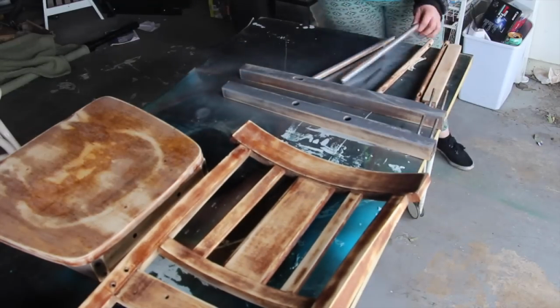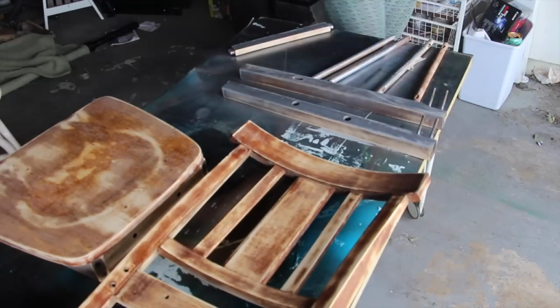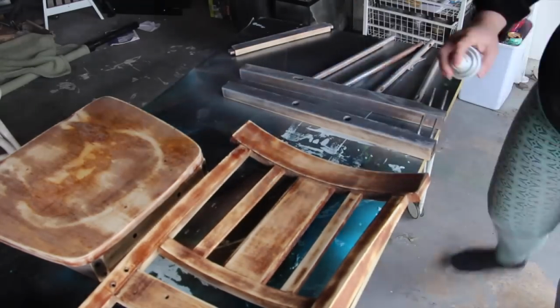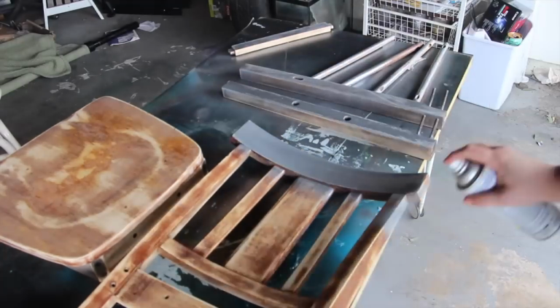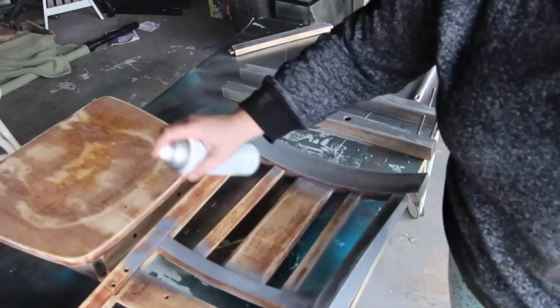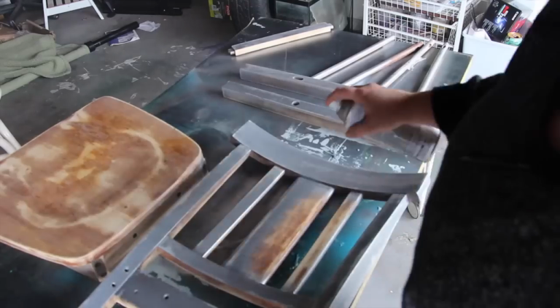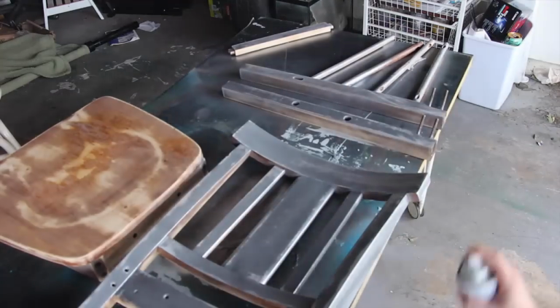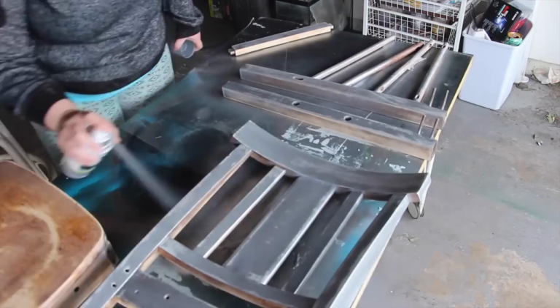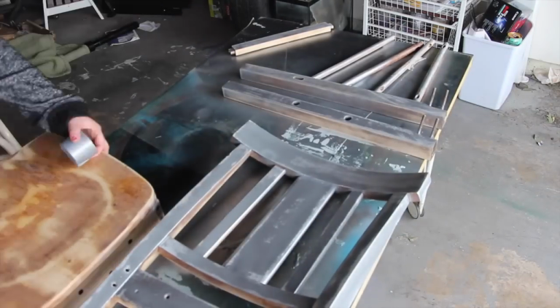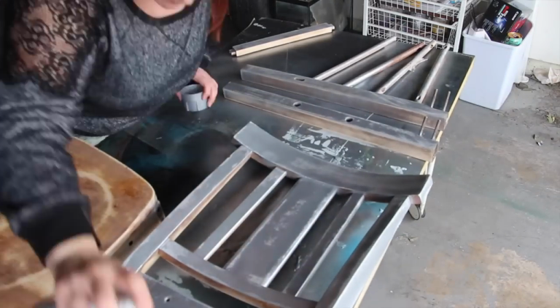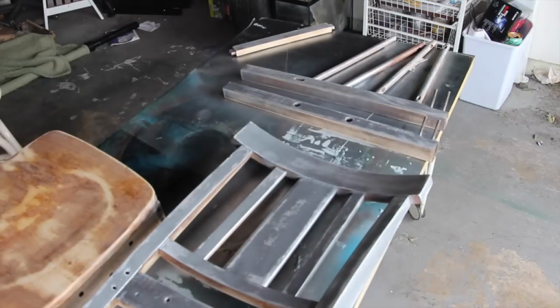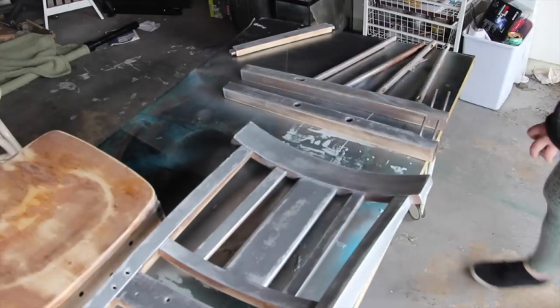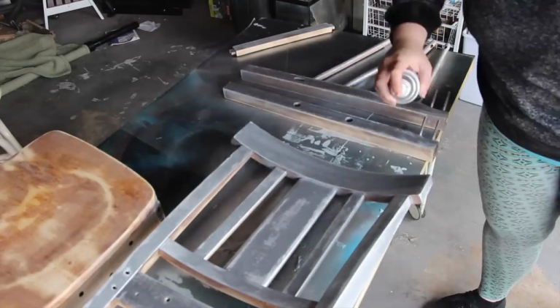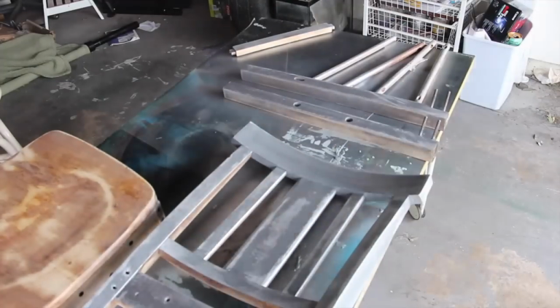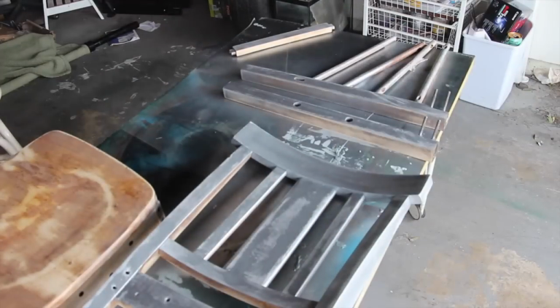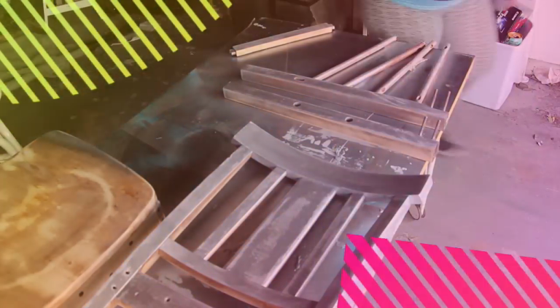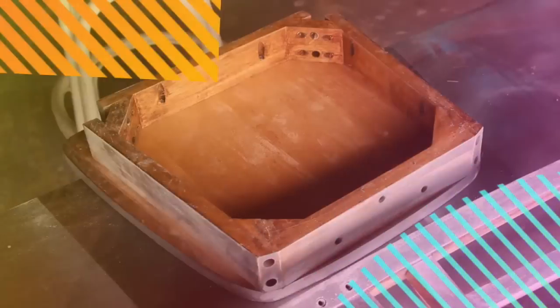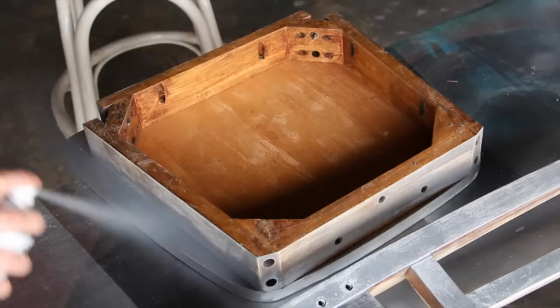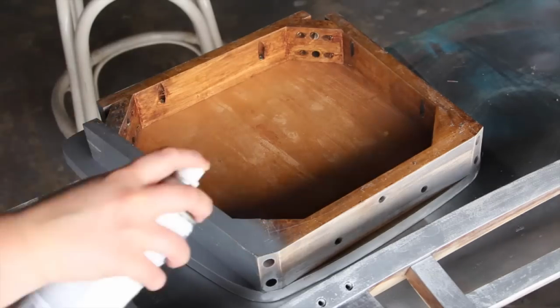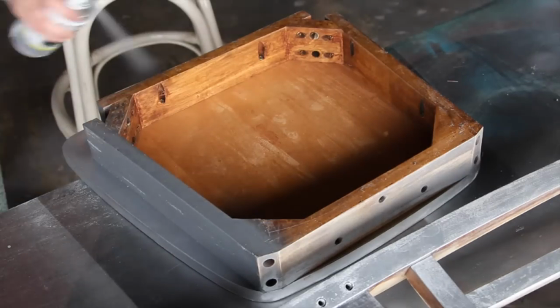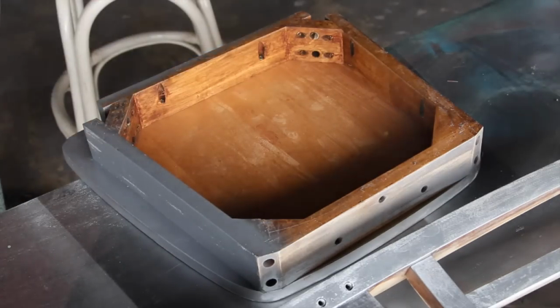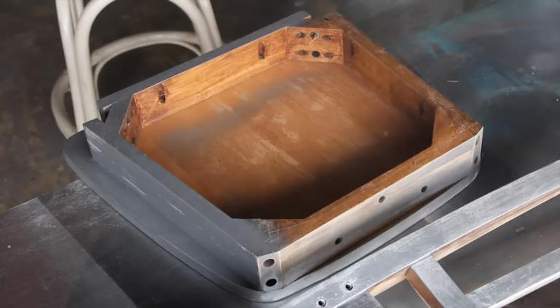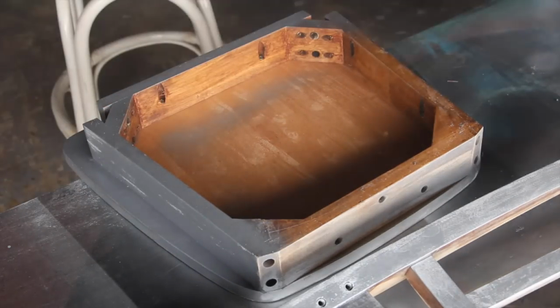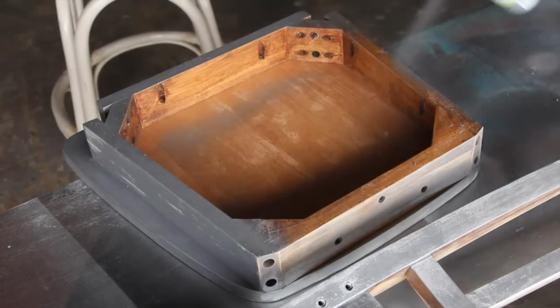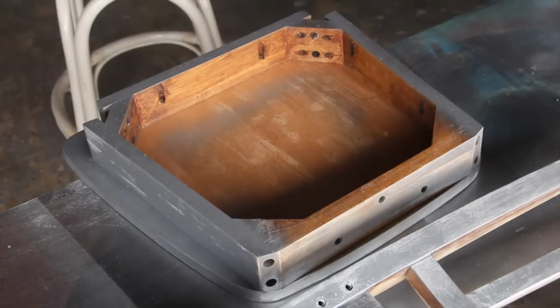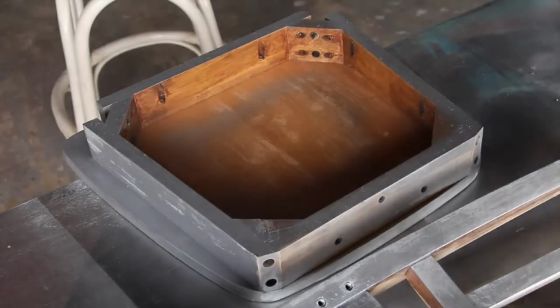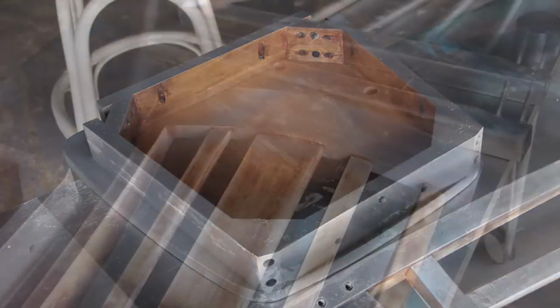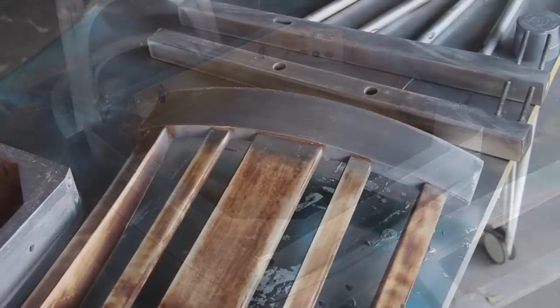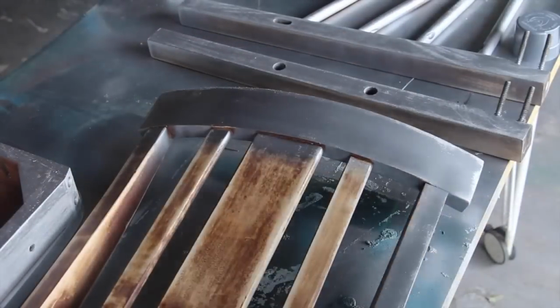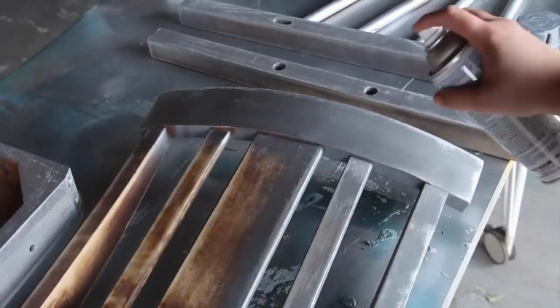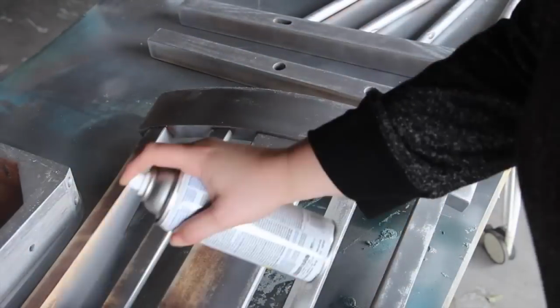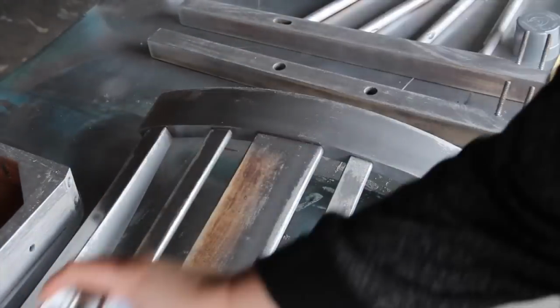If you're looking for the easiest way to paint your furniture, I recommend using spray paint. There is nothing easier at all. I tried four other different things and spray paint is the way to go.